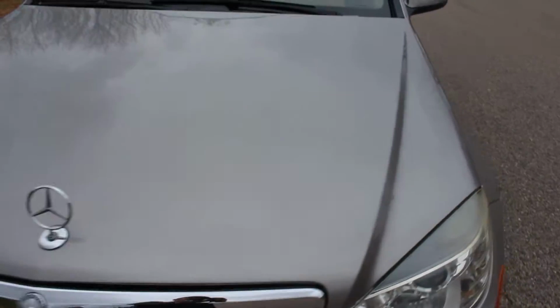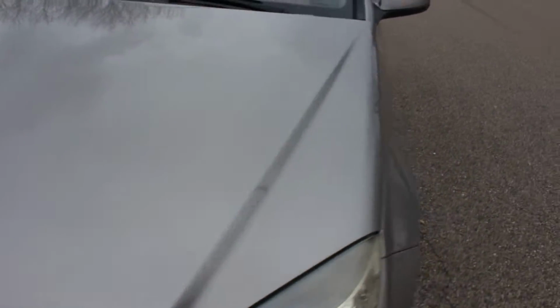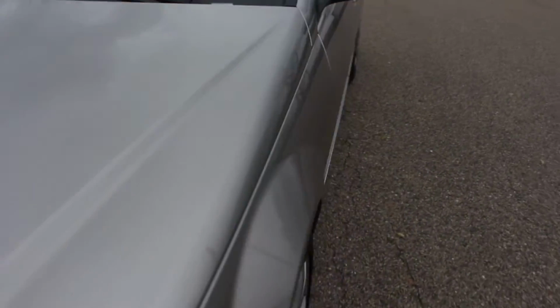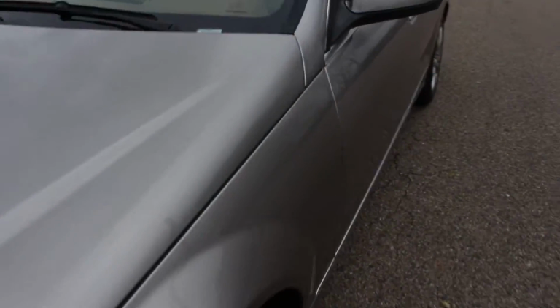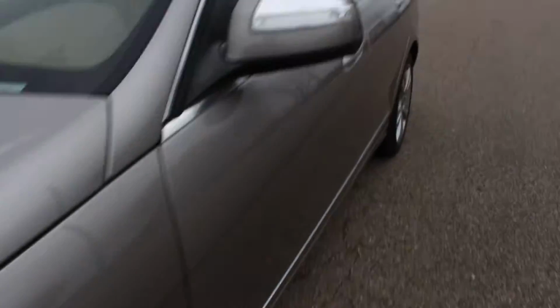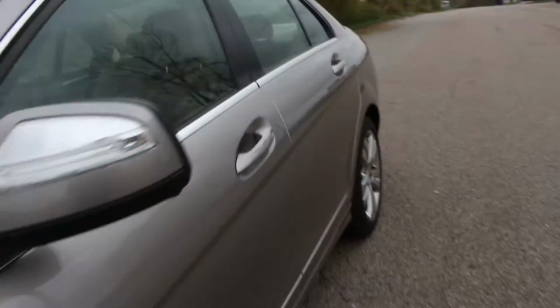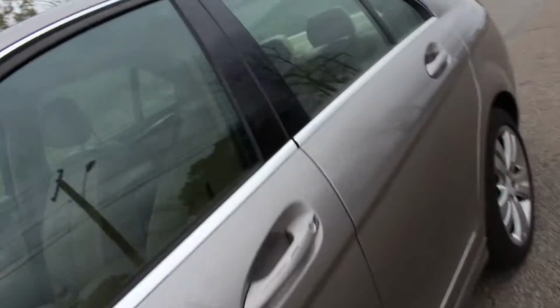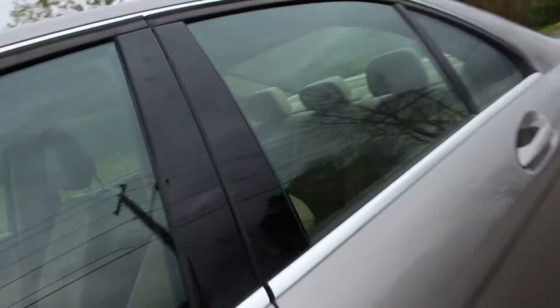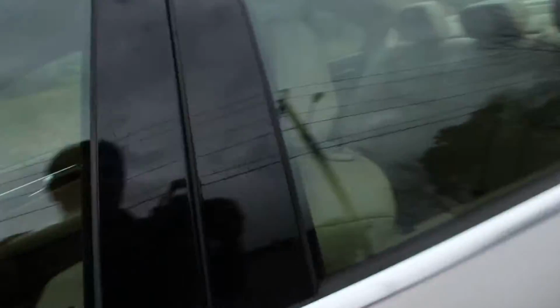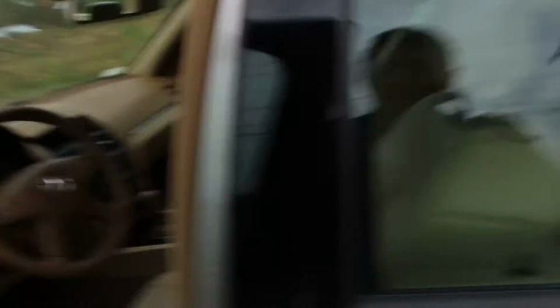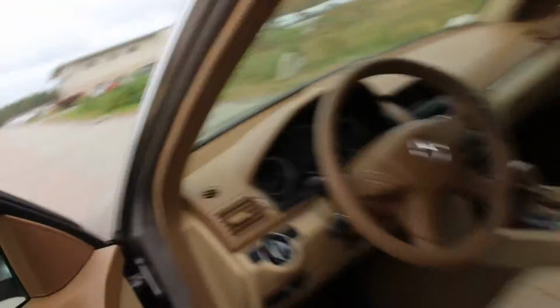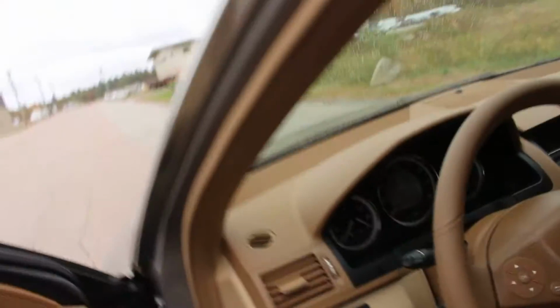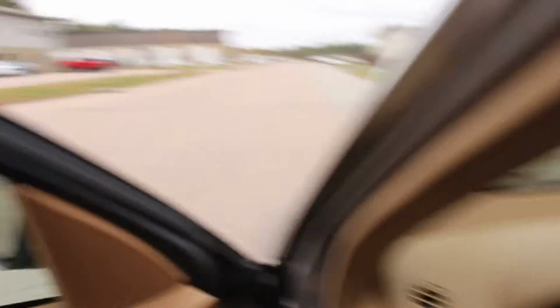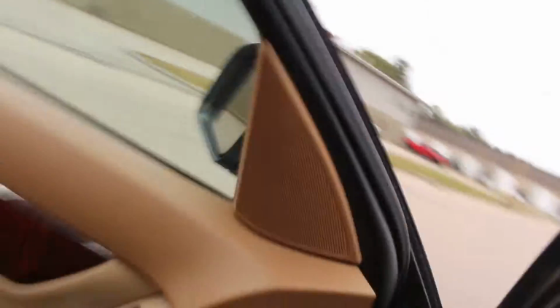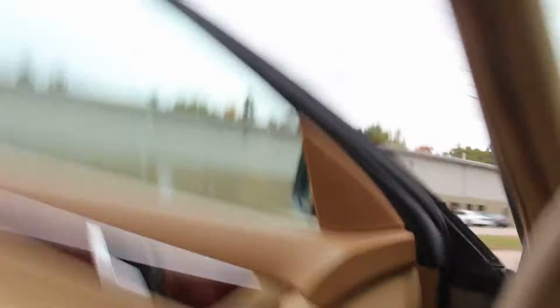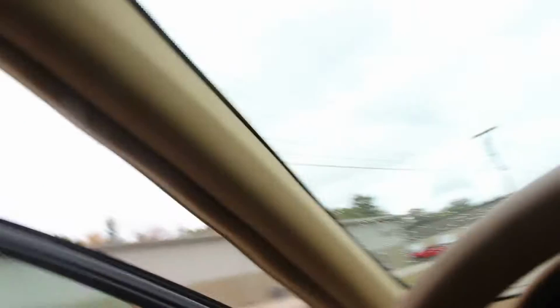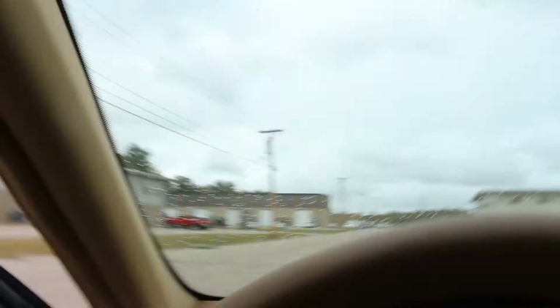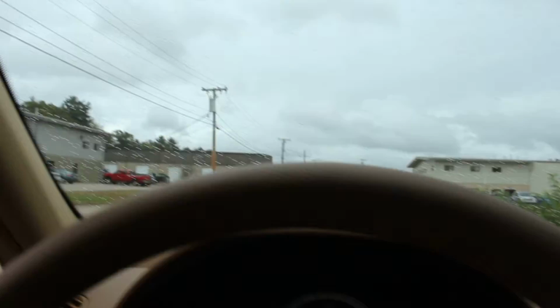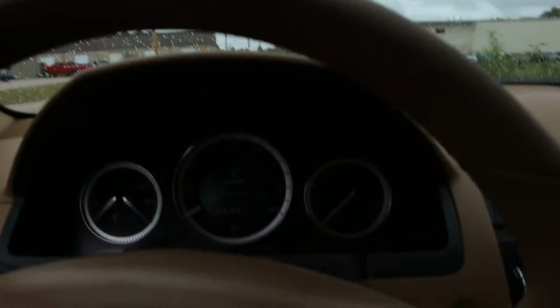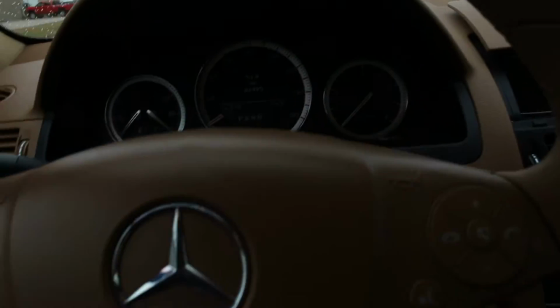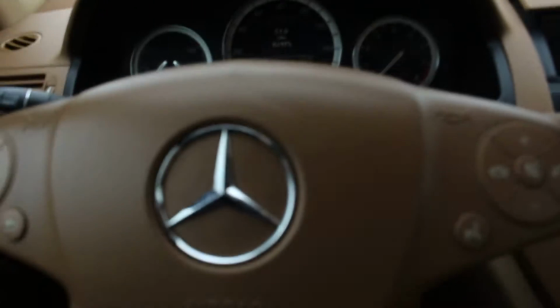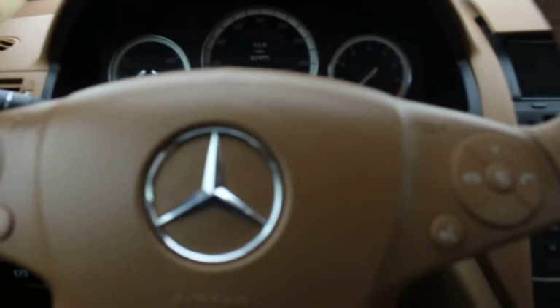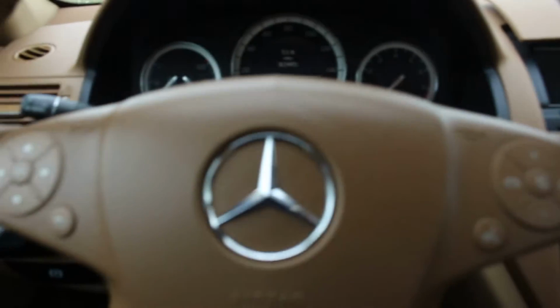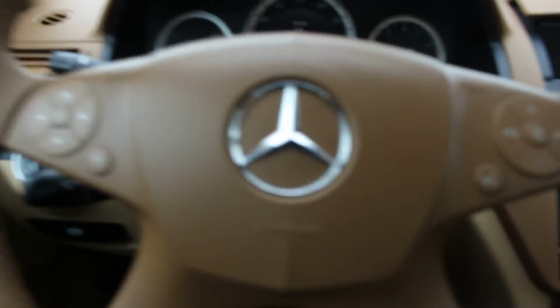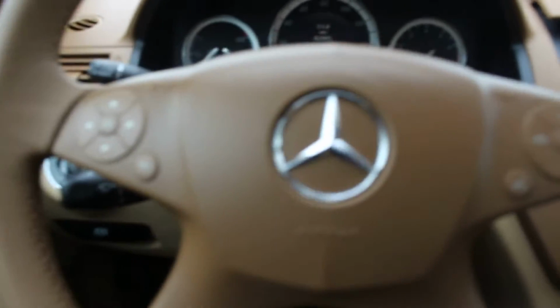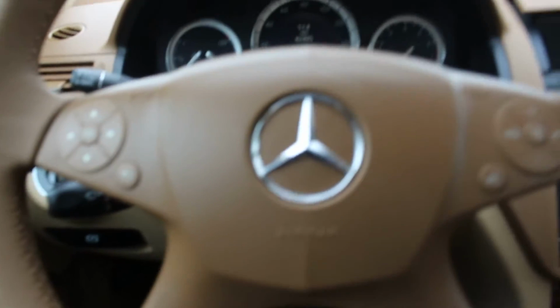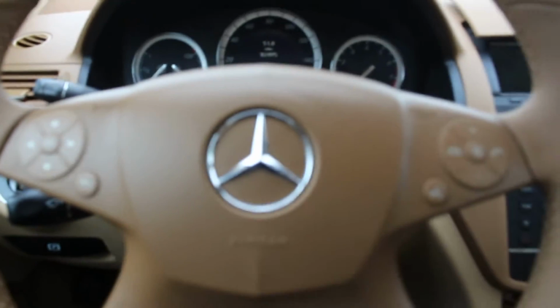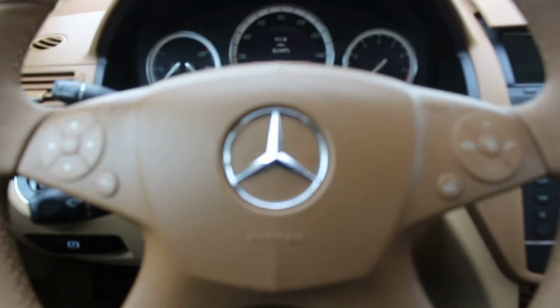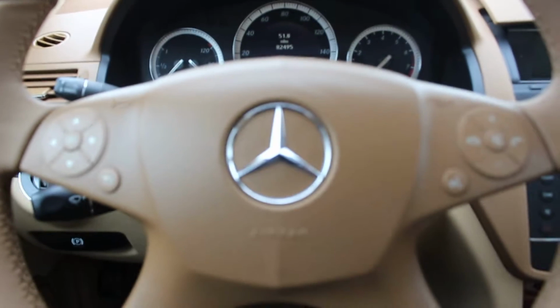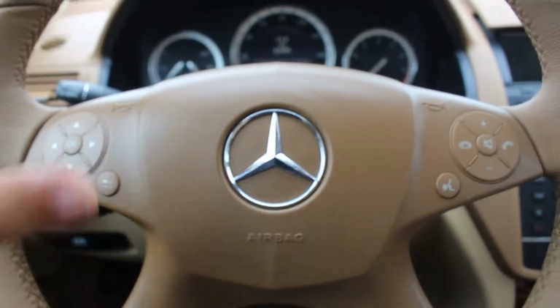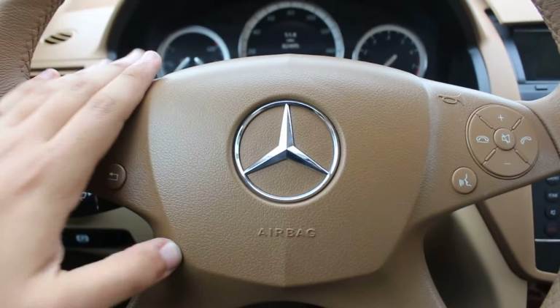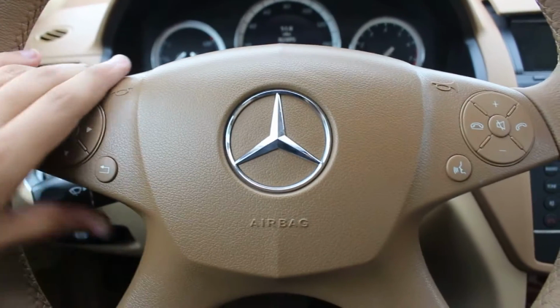And I want to take you for a test drive in the C300 Luxury Sedan. As you can see, it features power steering.